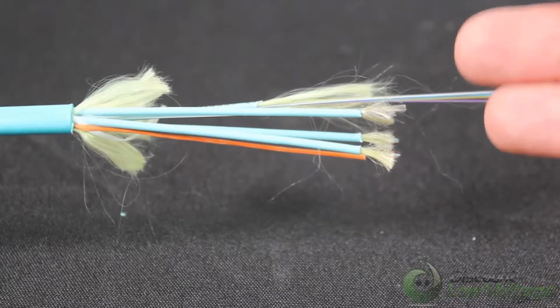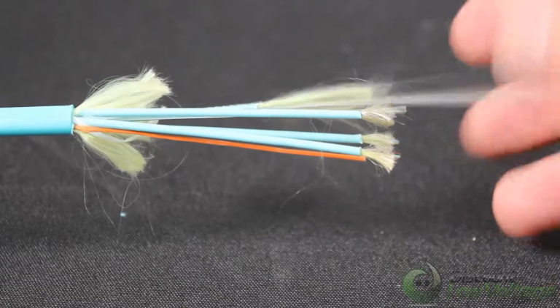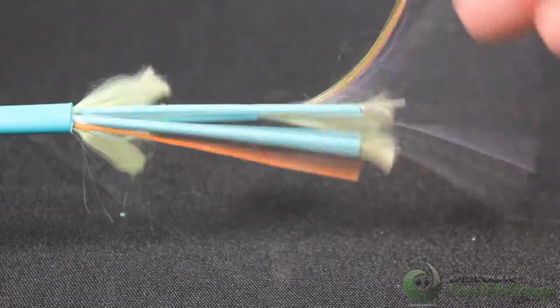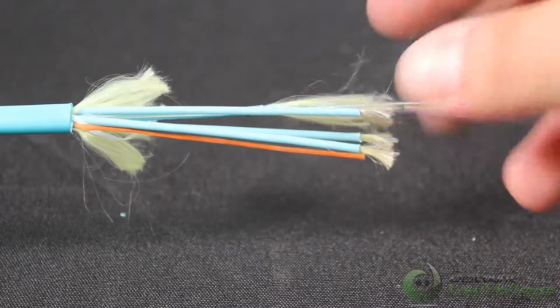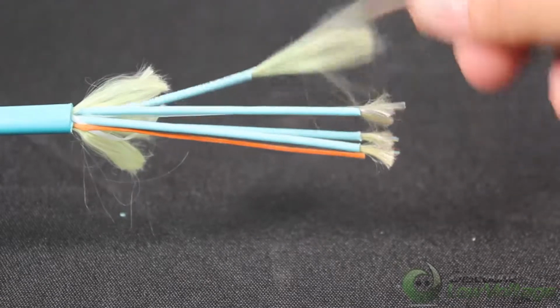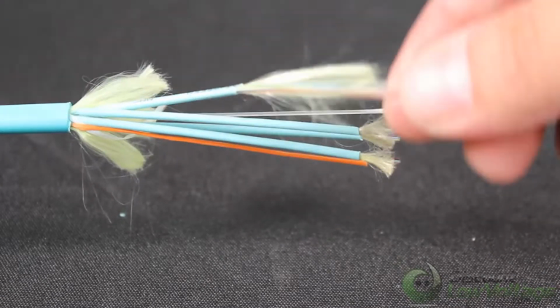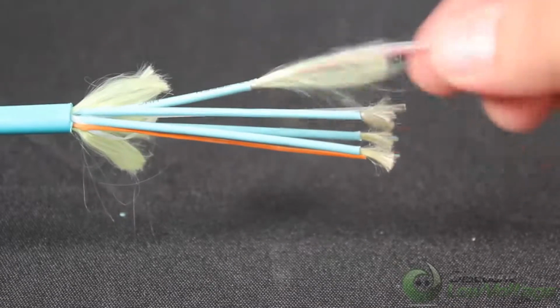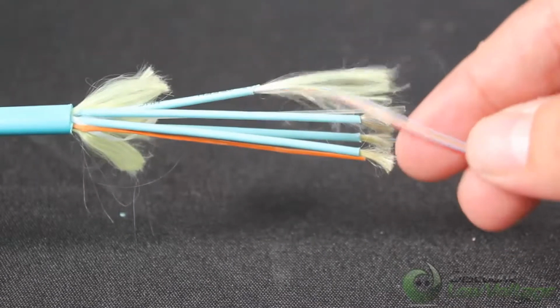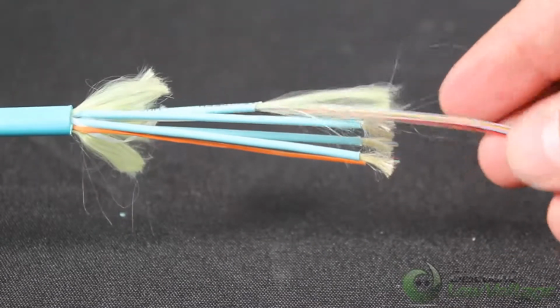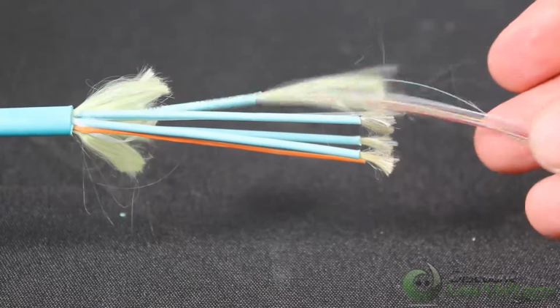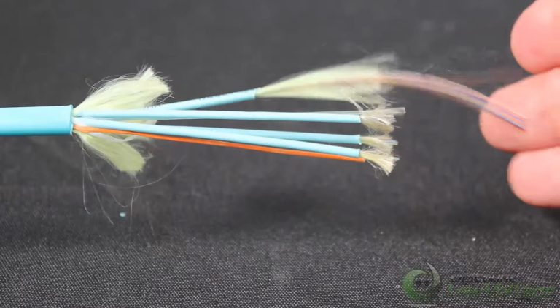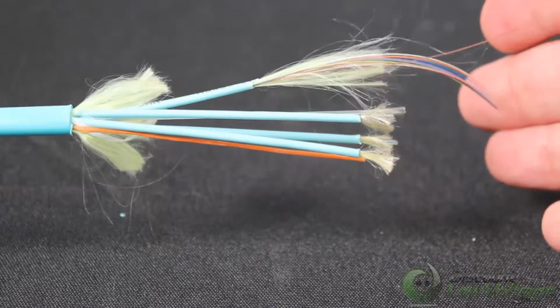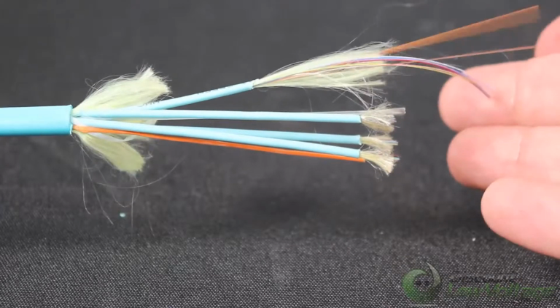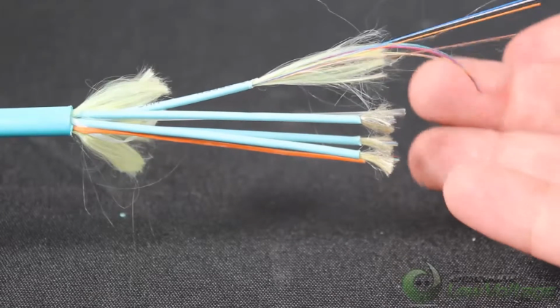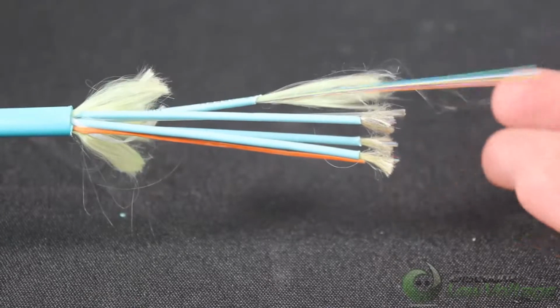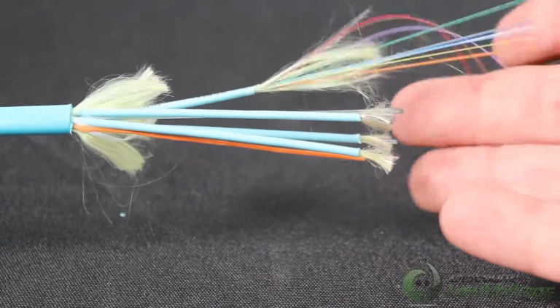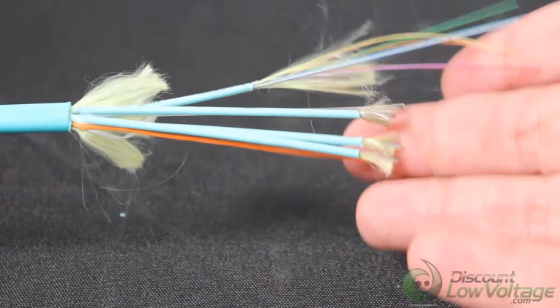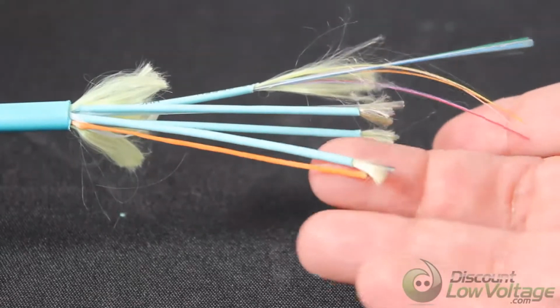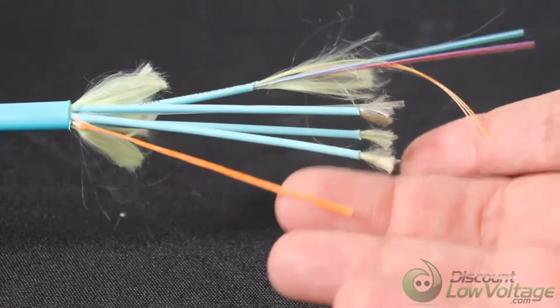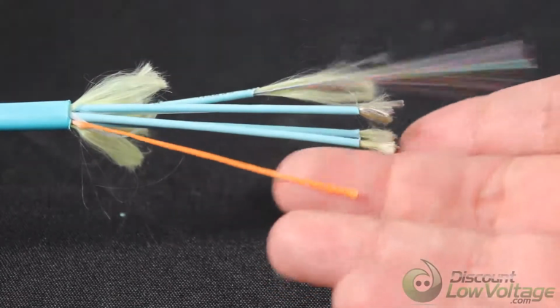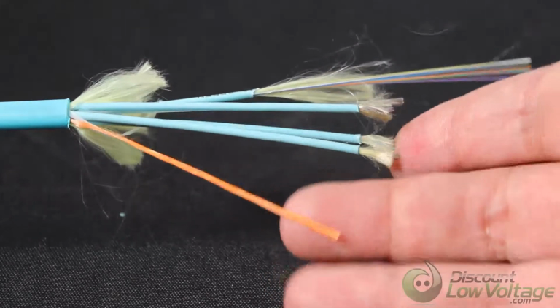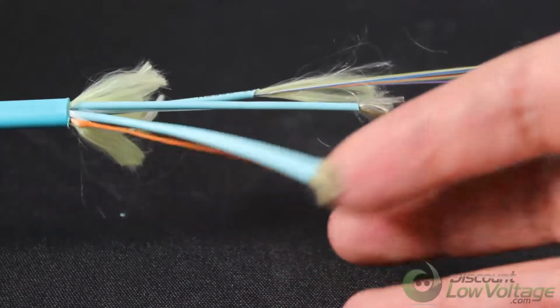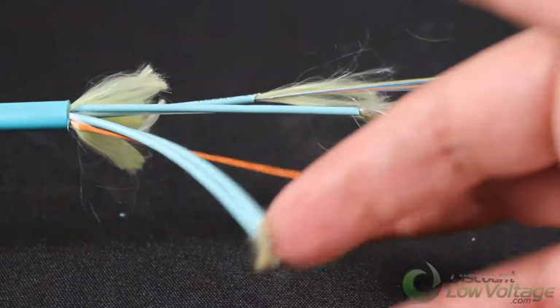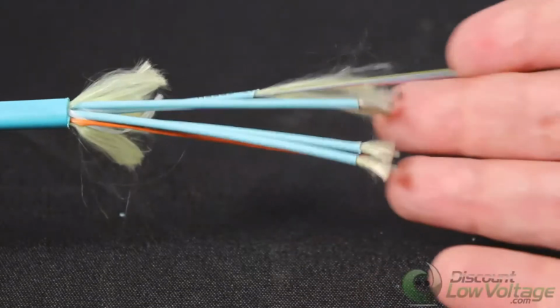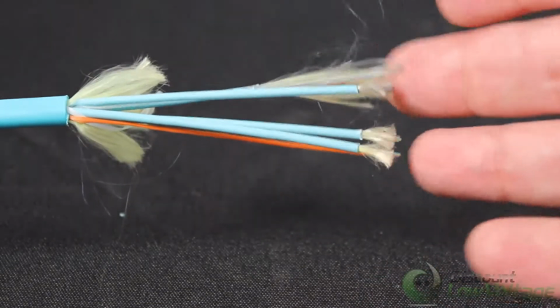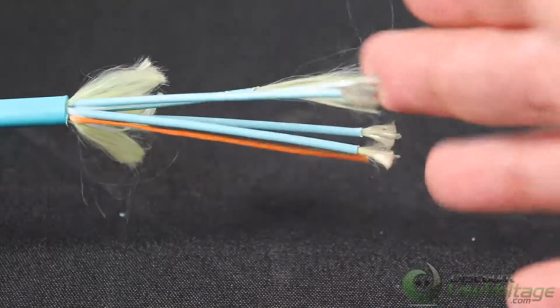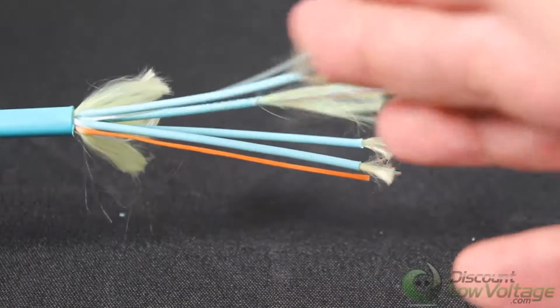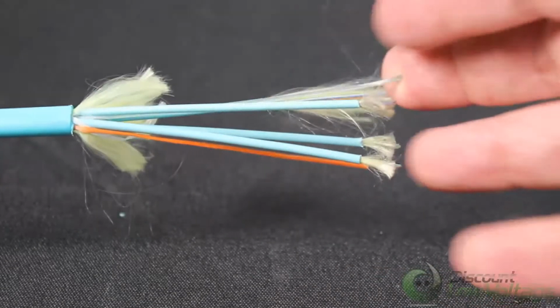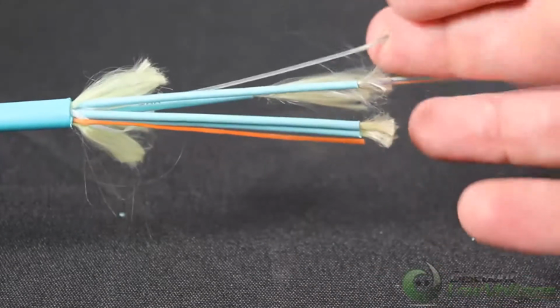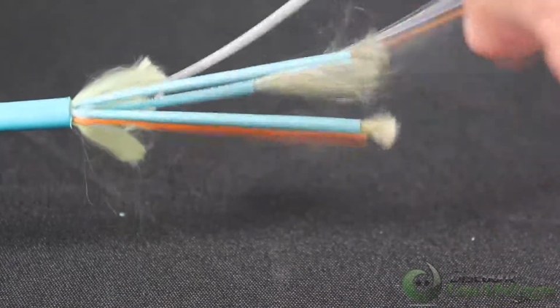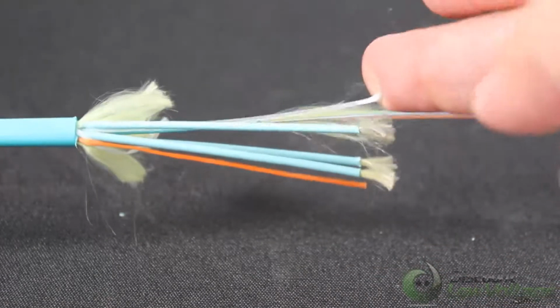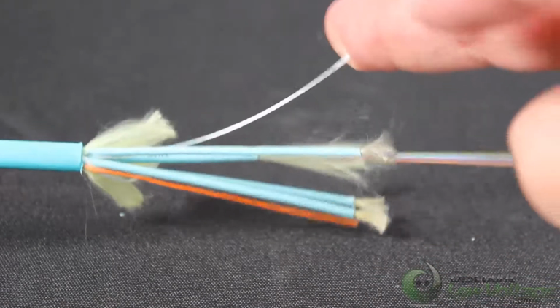So you have your subcables — each one of these will hold 12 strands of fiber. You have your ripcord. This is an indoor plenum, and your central strength member is right there.